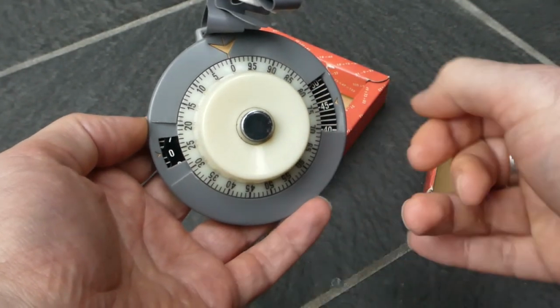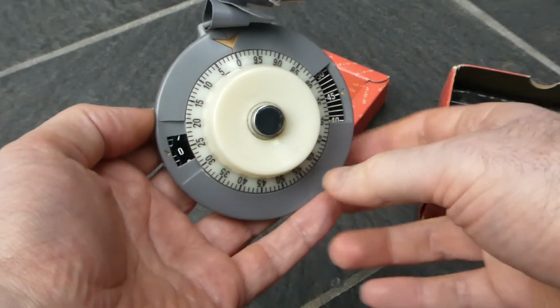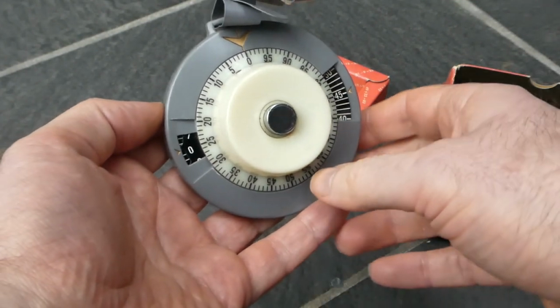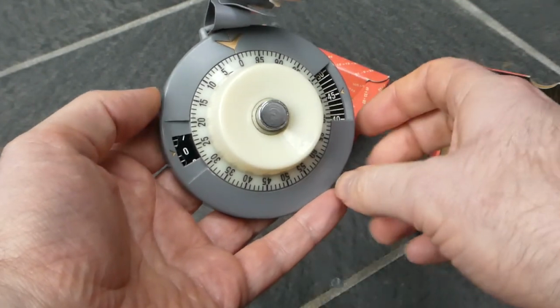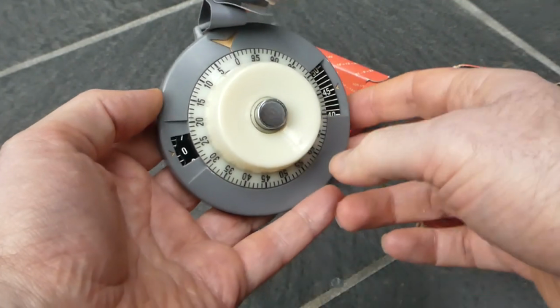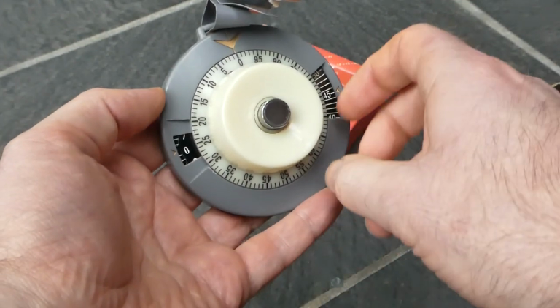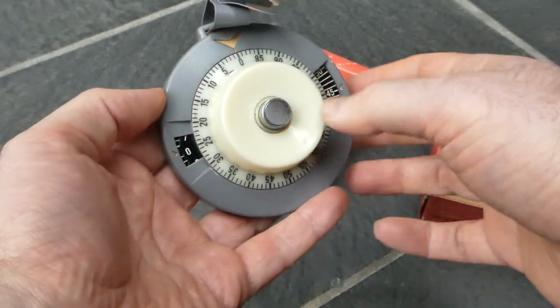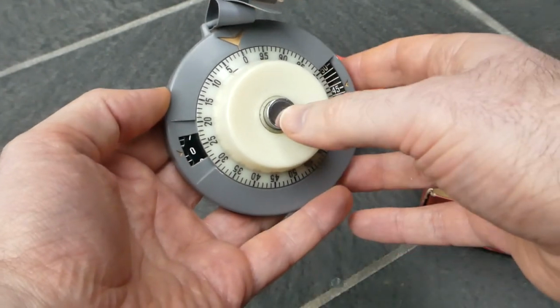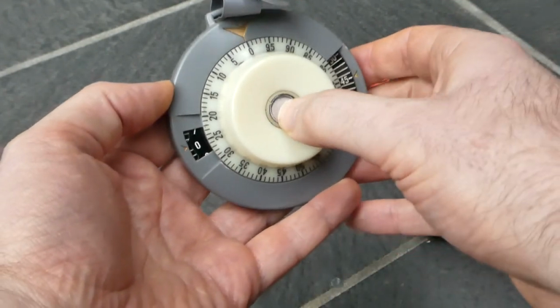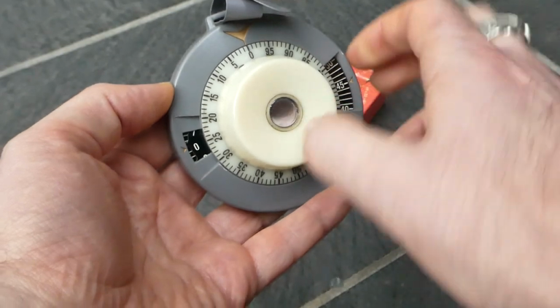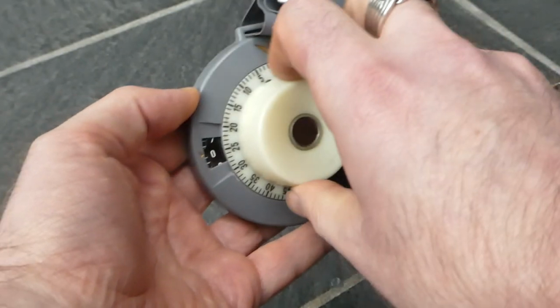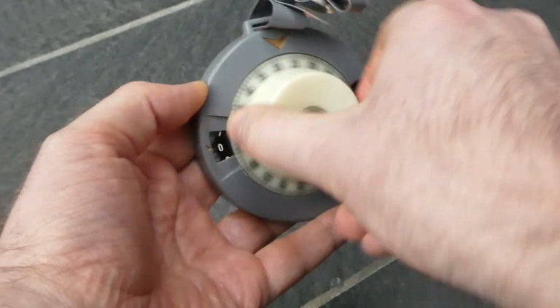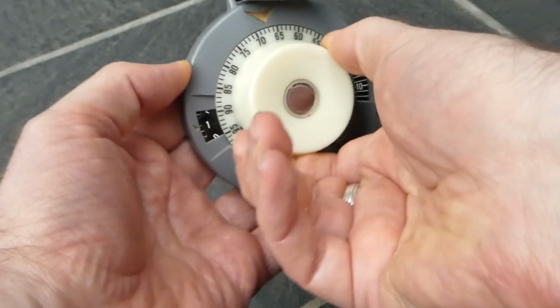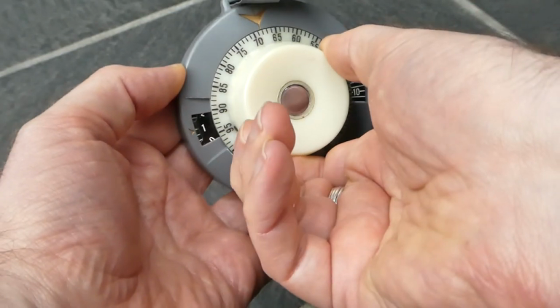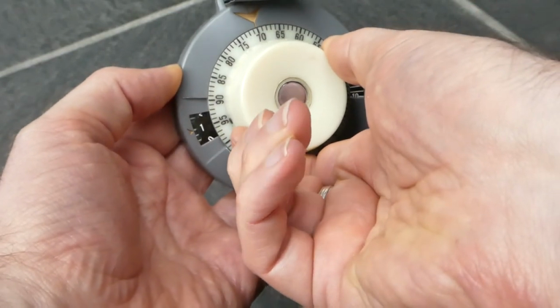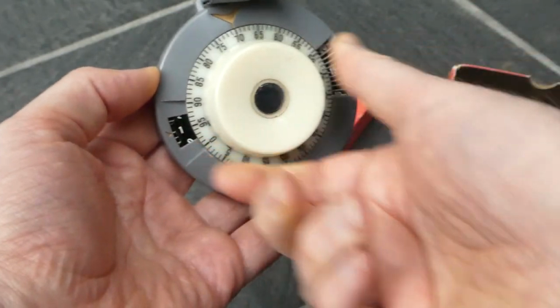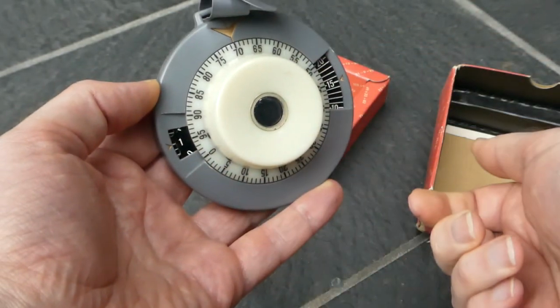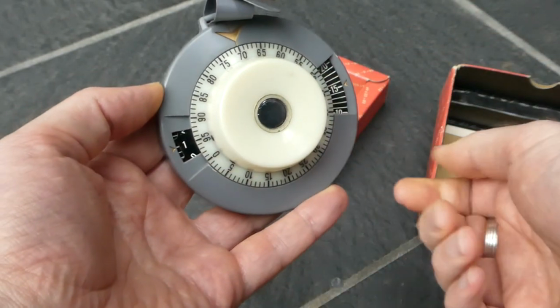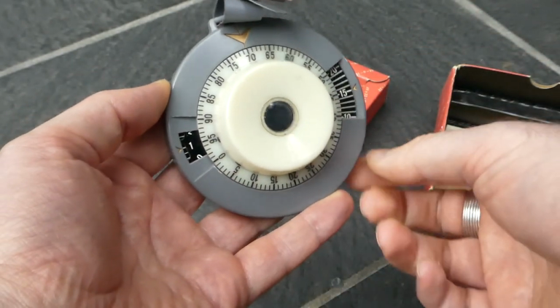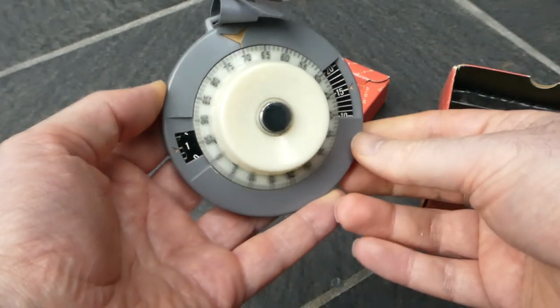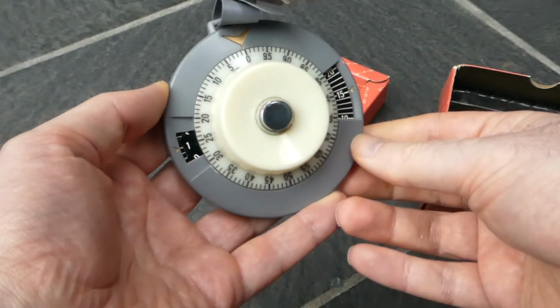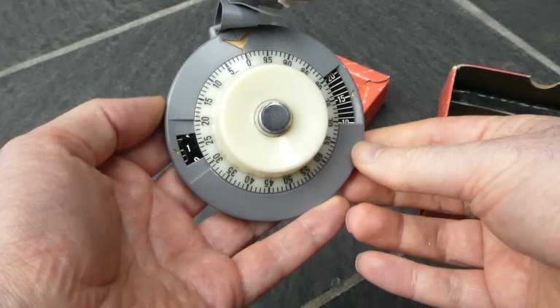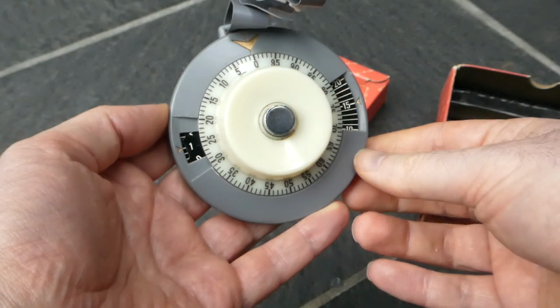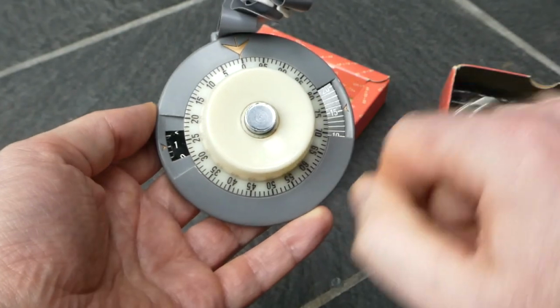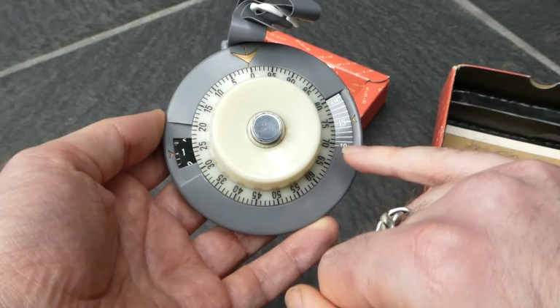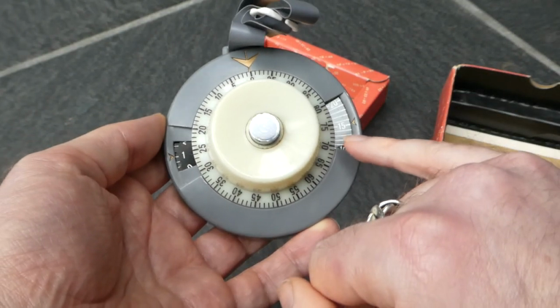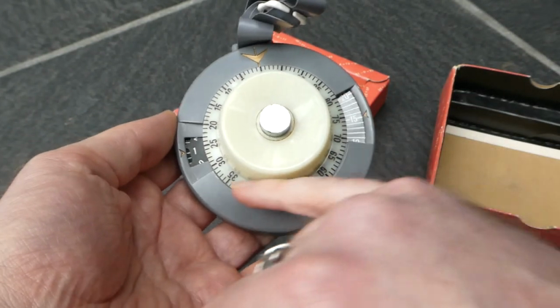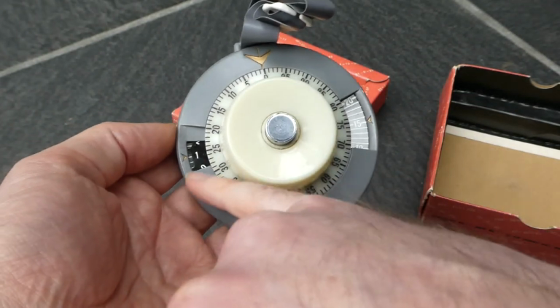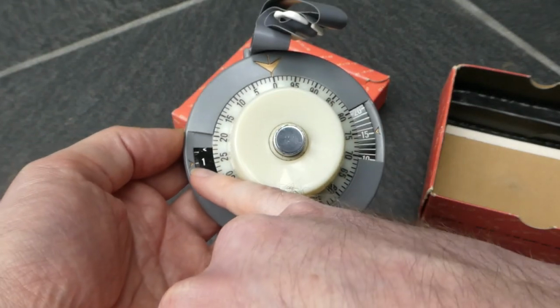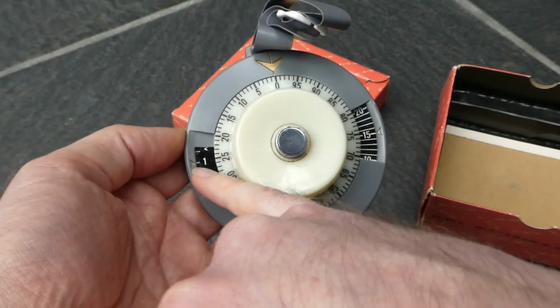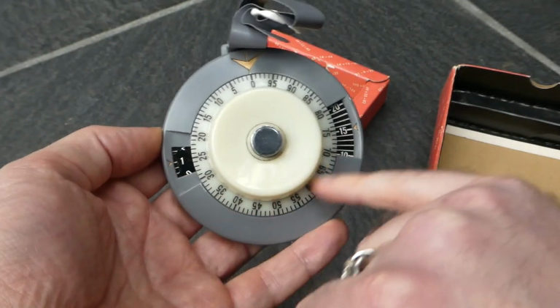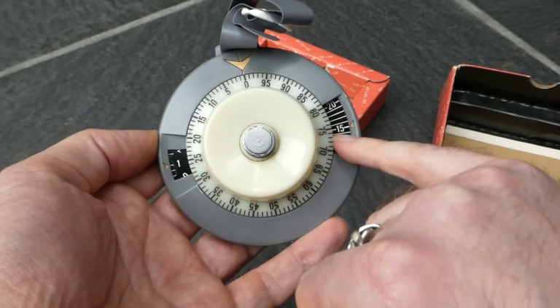And then you can add another number. You press the button, add 70. And now it says 115.